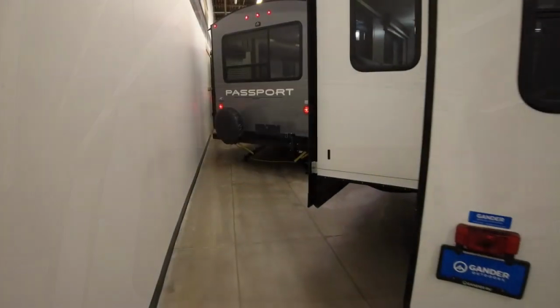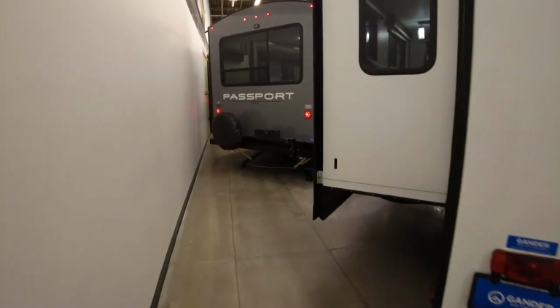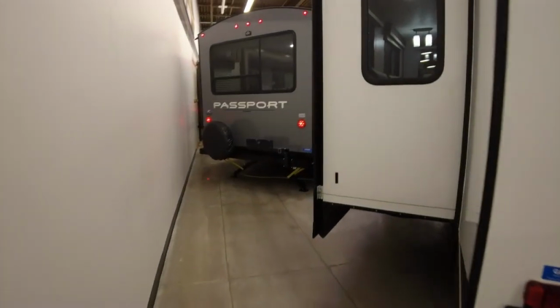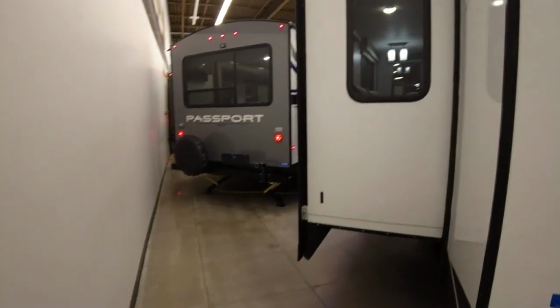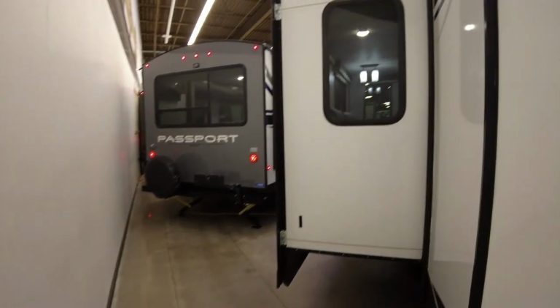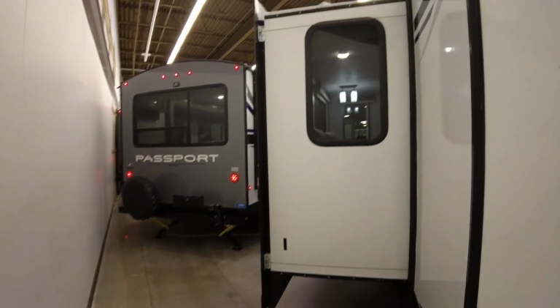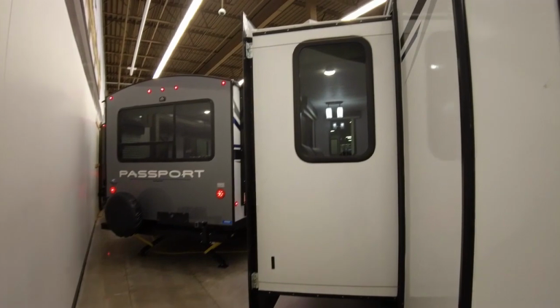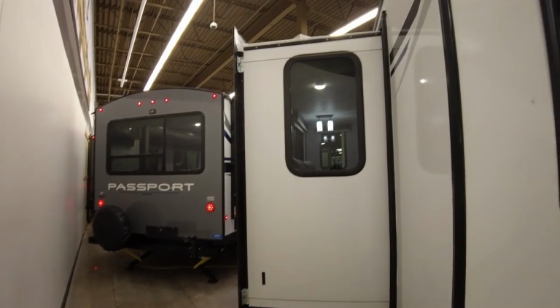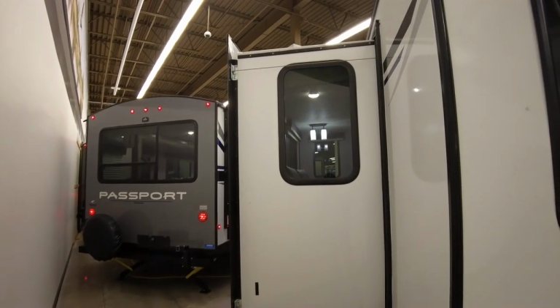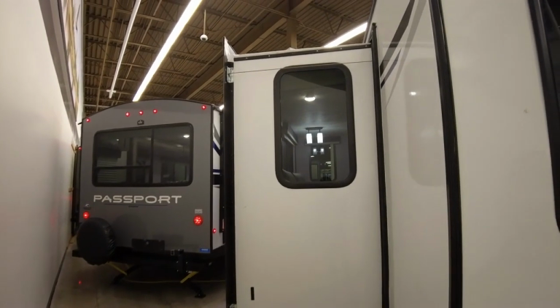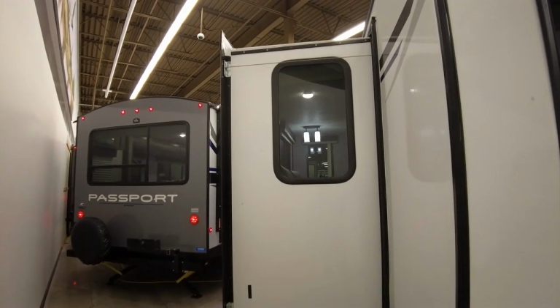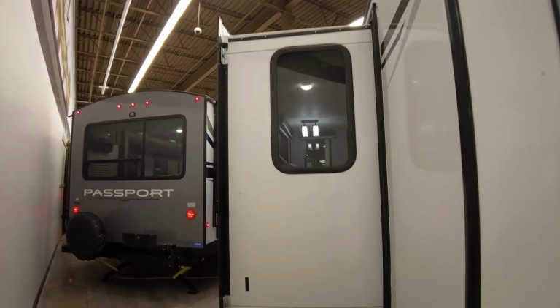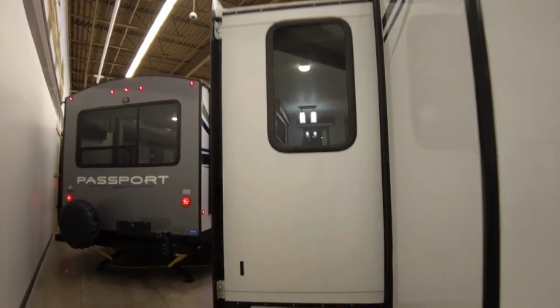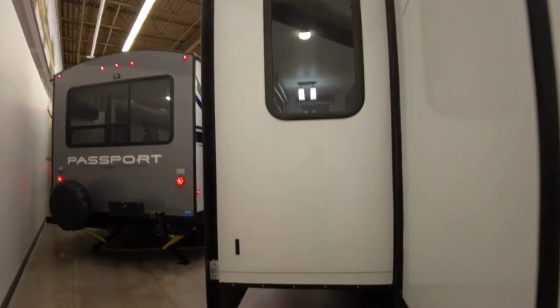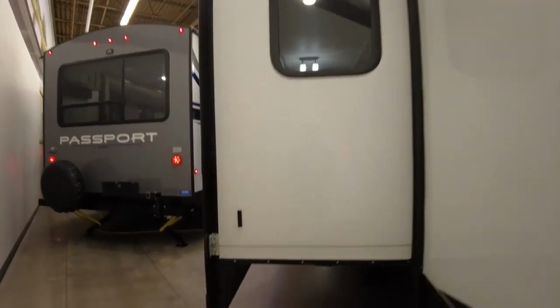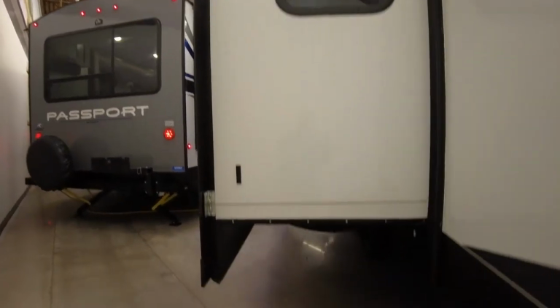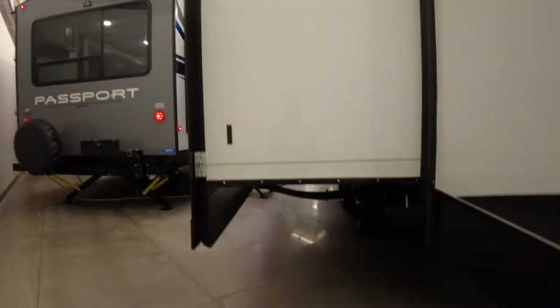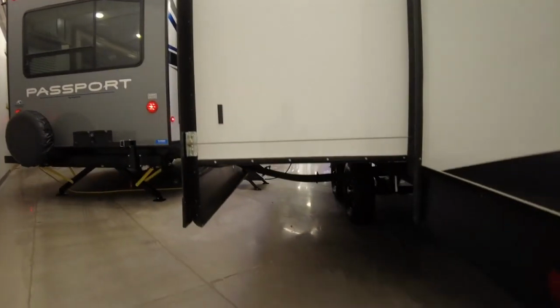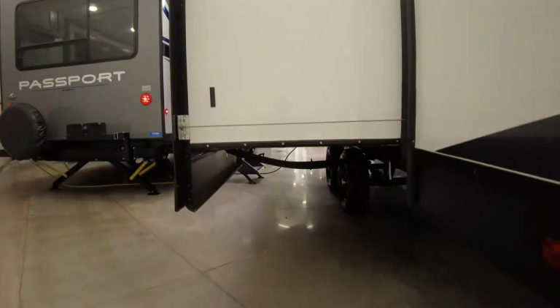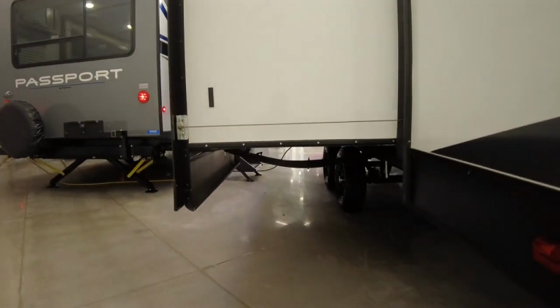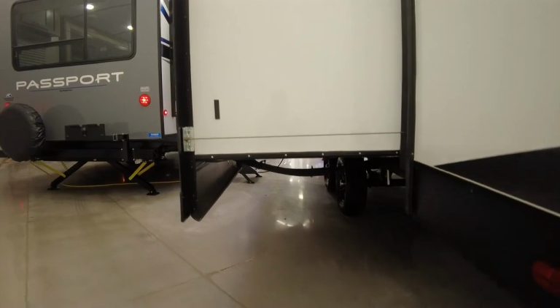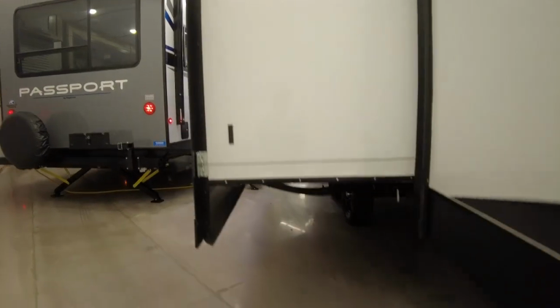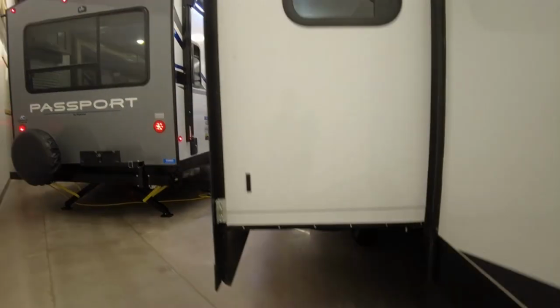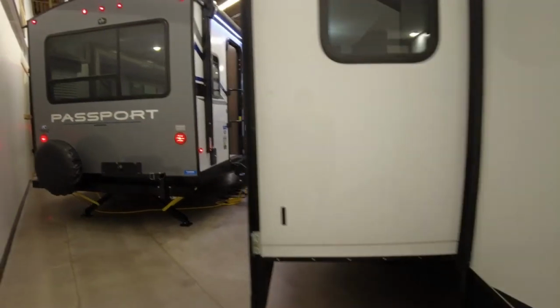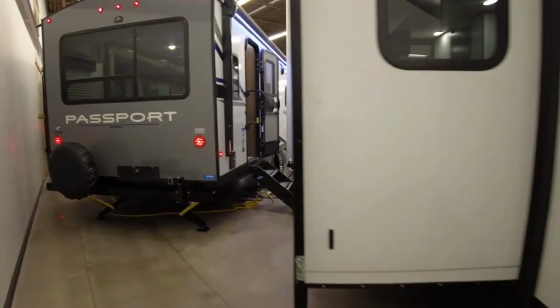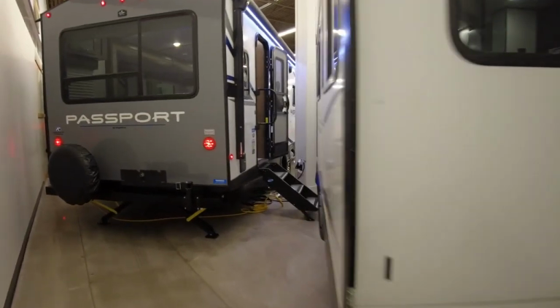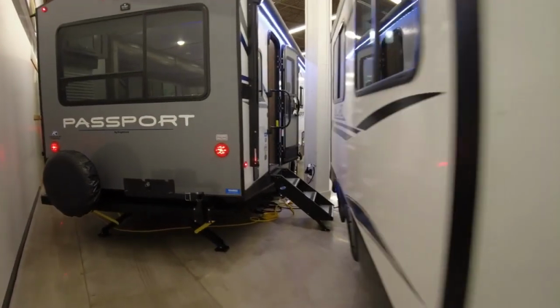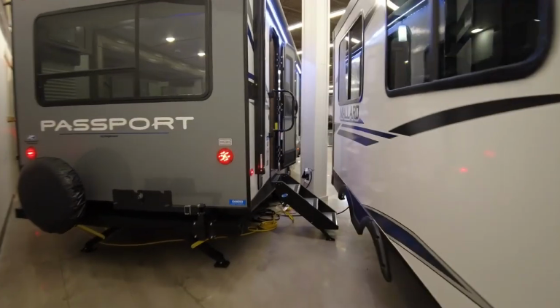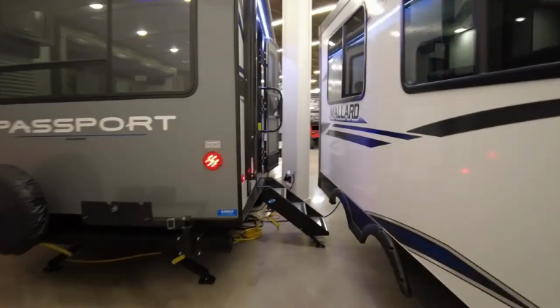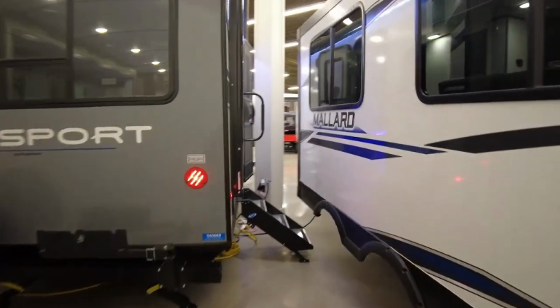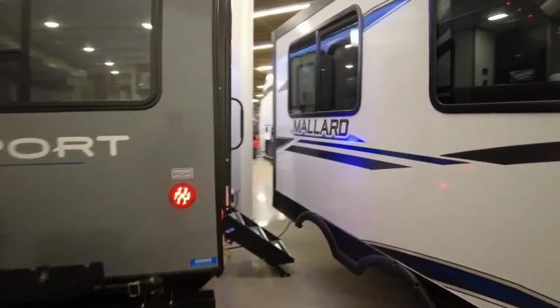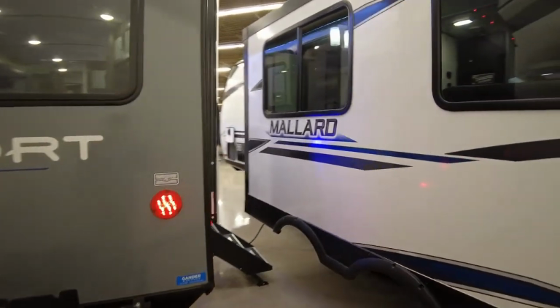Going around to the driver's side, this has a good-size slide-out and it looks like they use a cable-driven system. Kind of surprised they don't use a rack and pinion on this, but it is what it is.